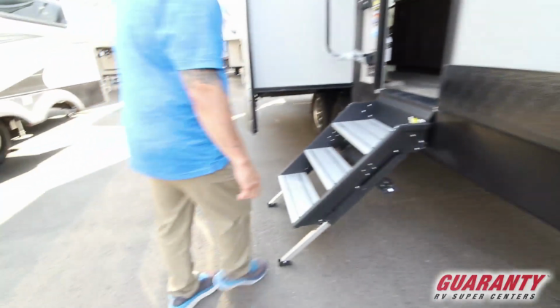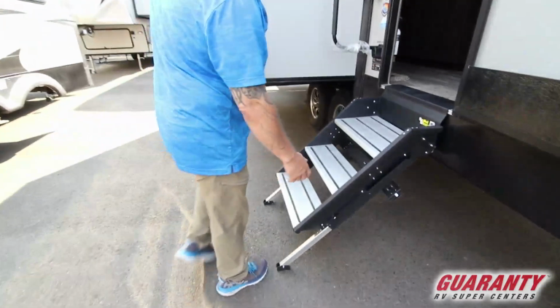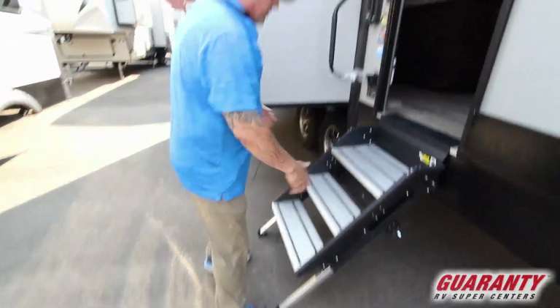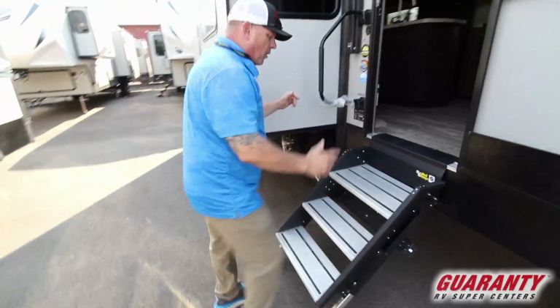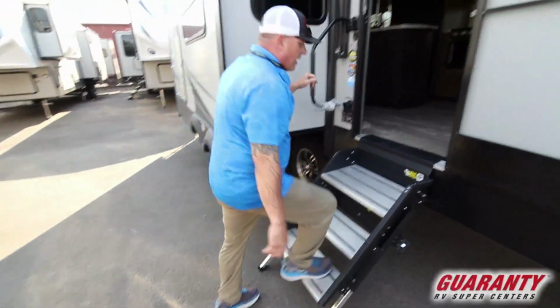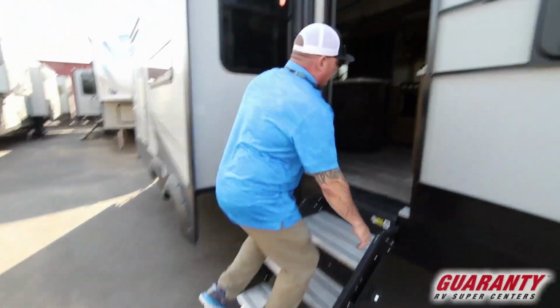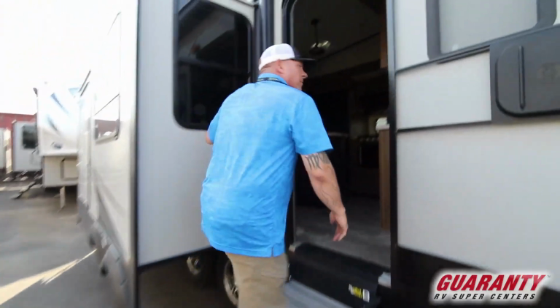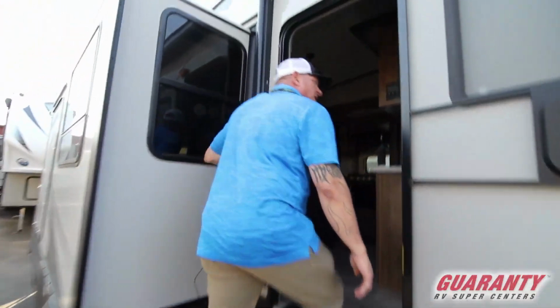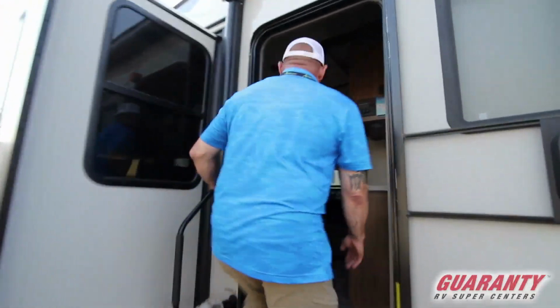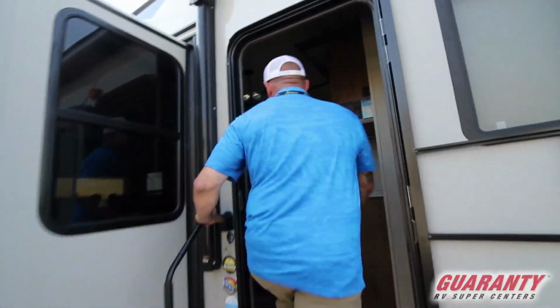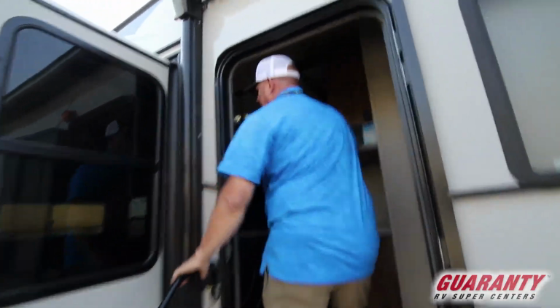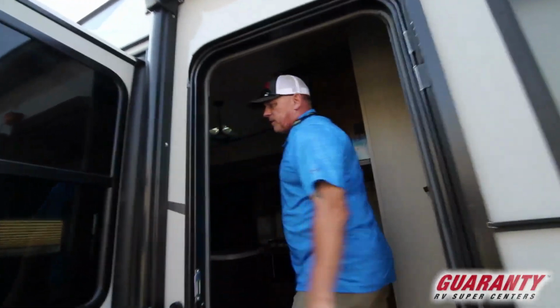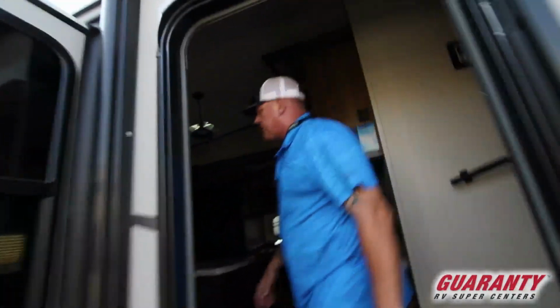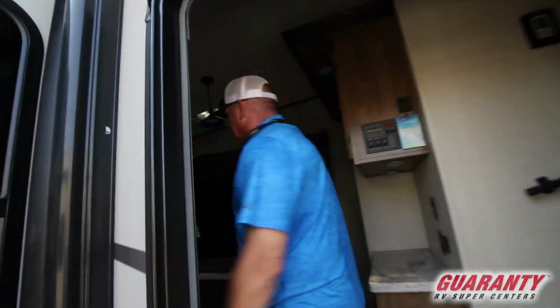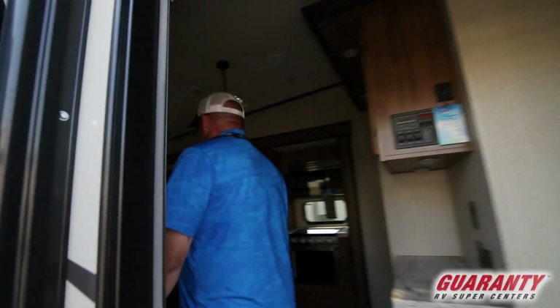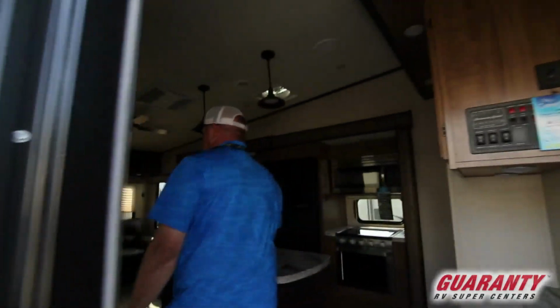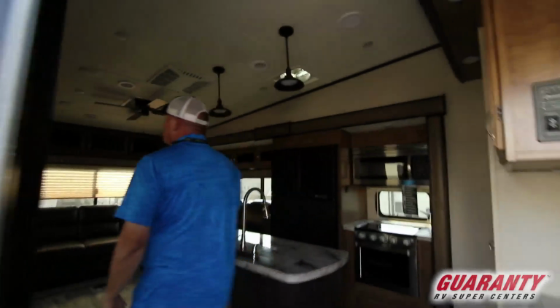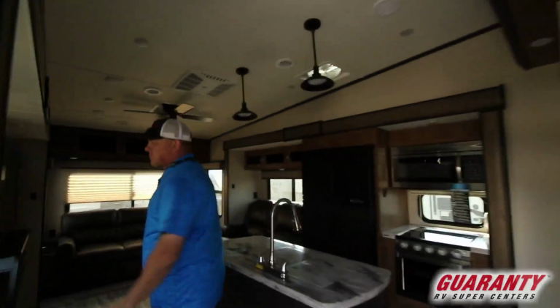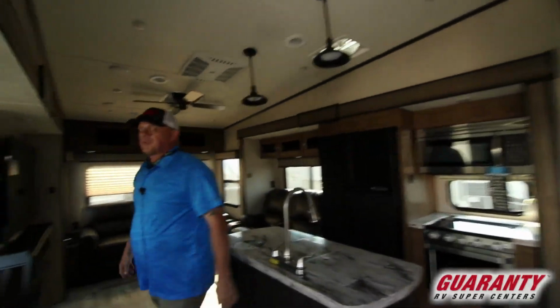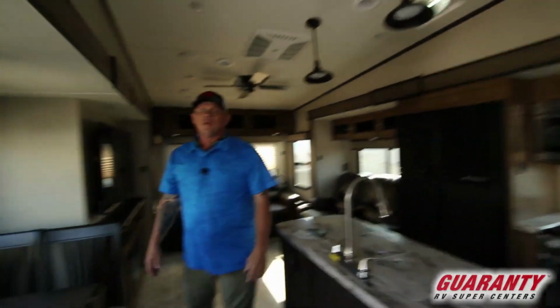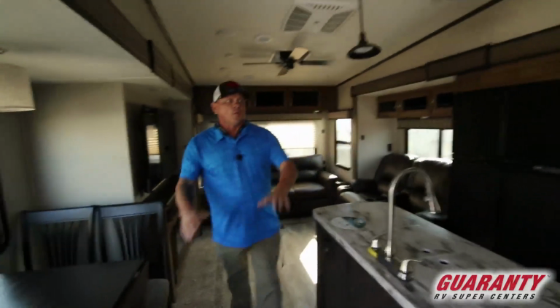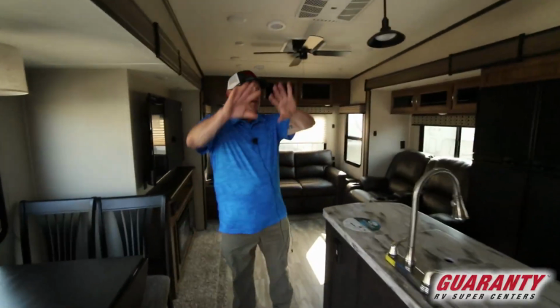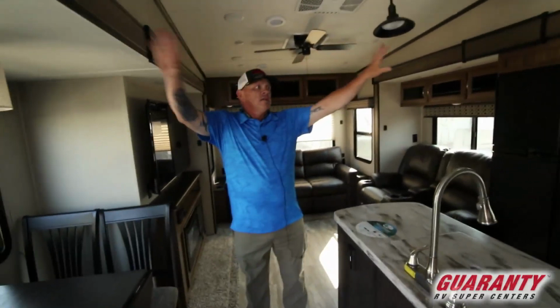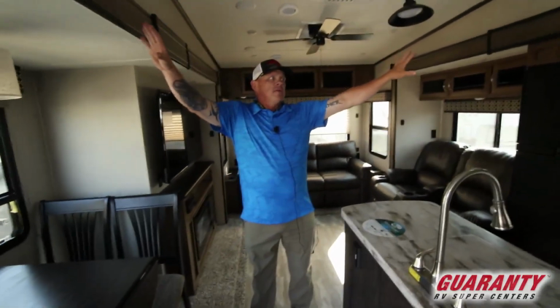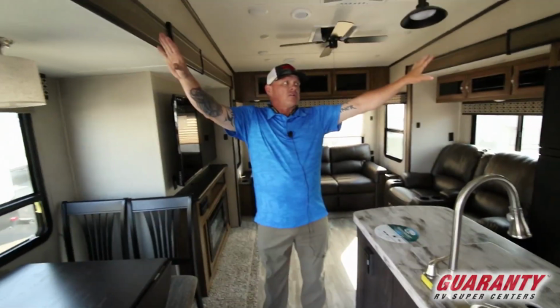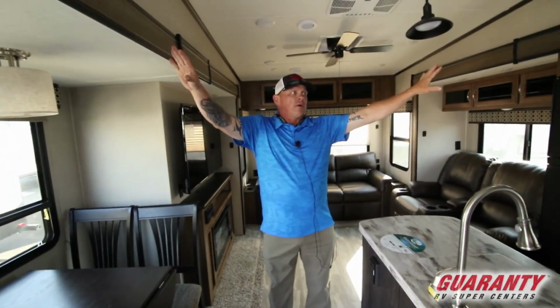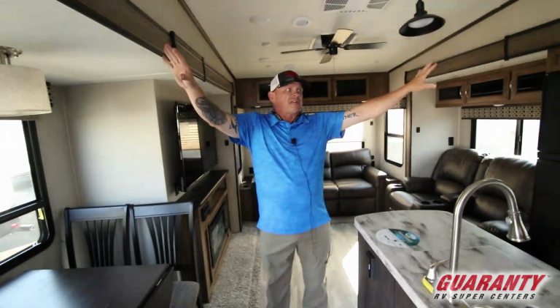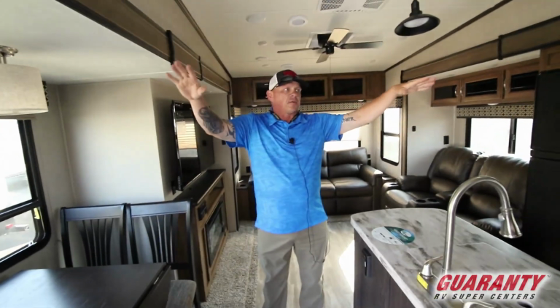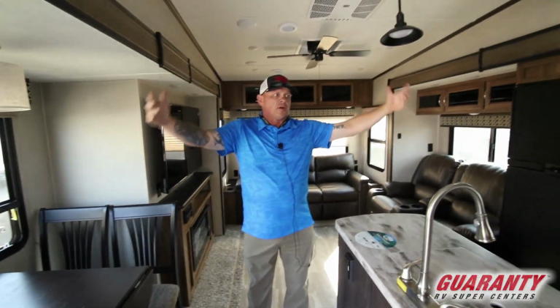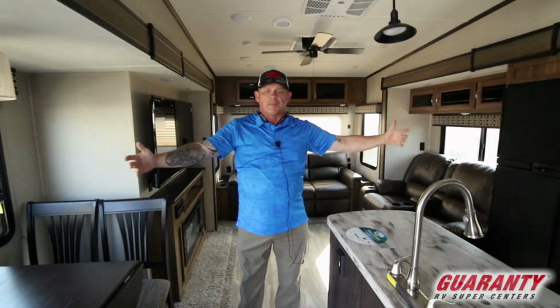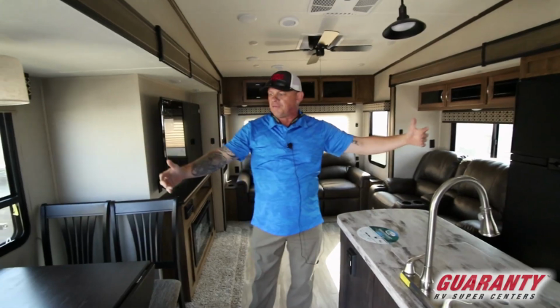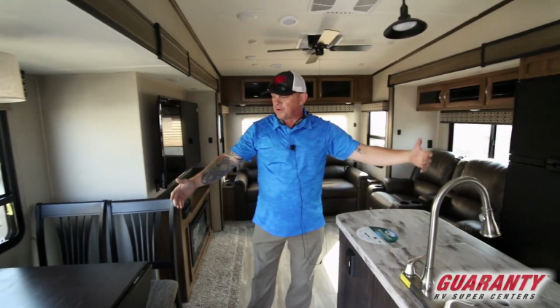Come on in — you got the solid step entryway, which makes it nice for big people like myself. When you walk in, you got two opposing slides that really open up your living area.